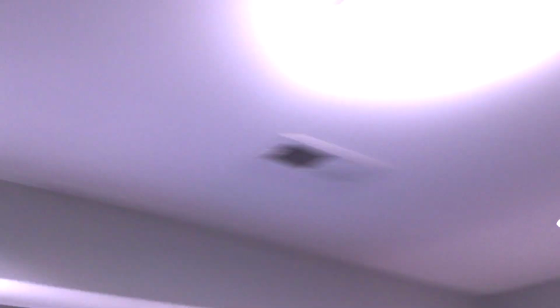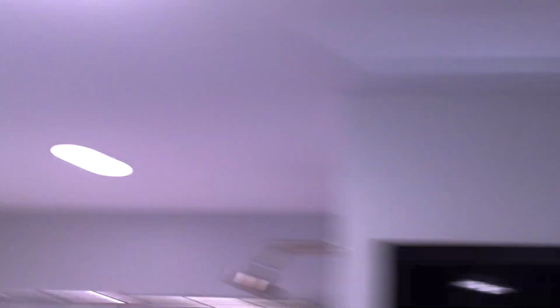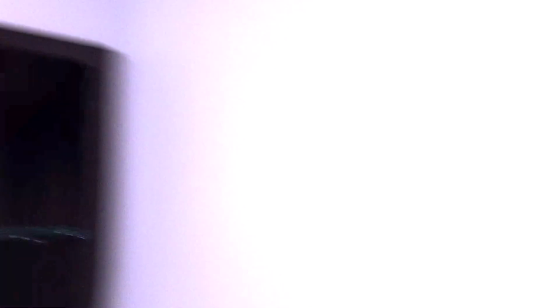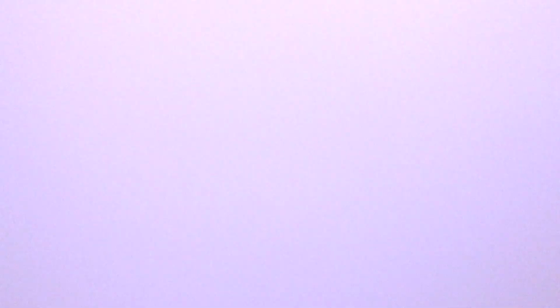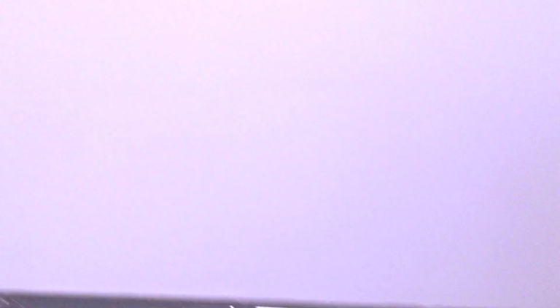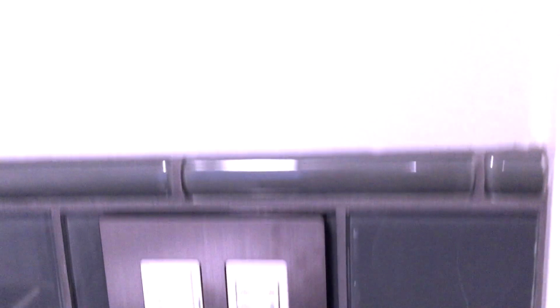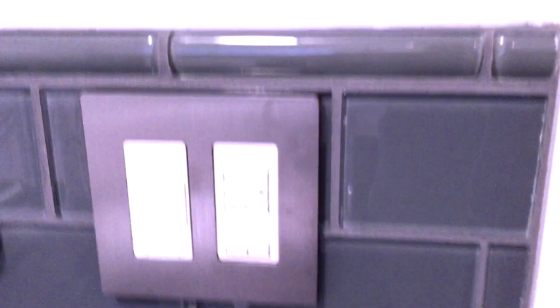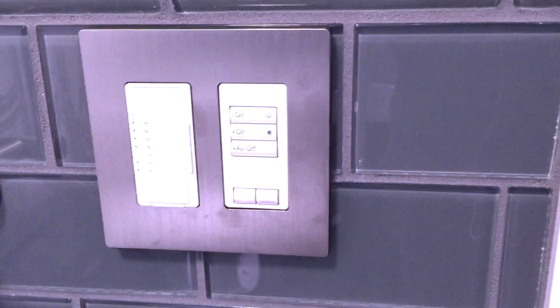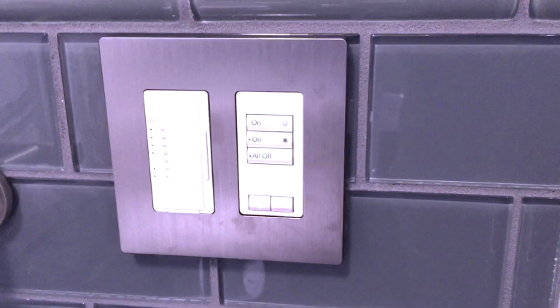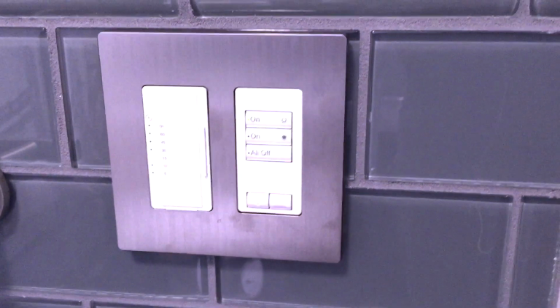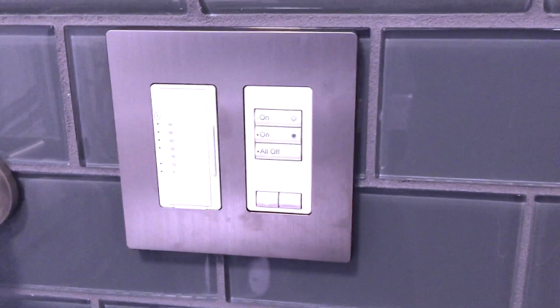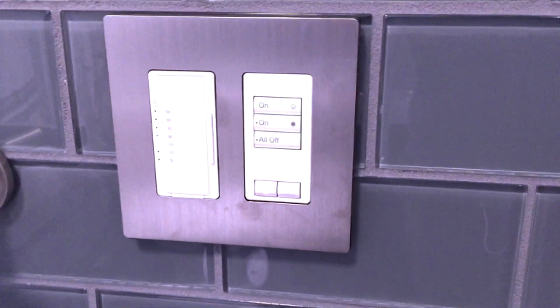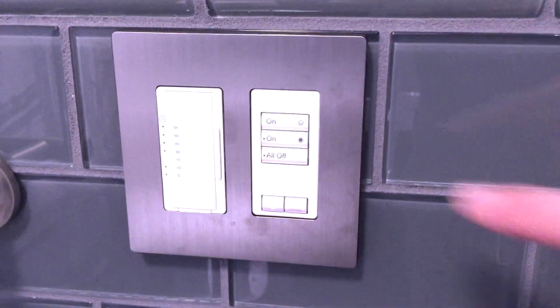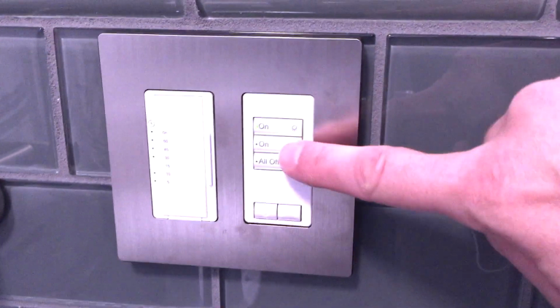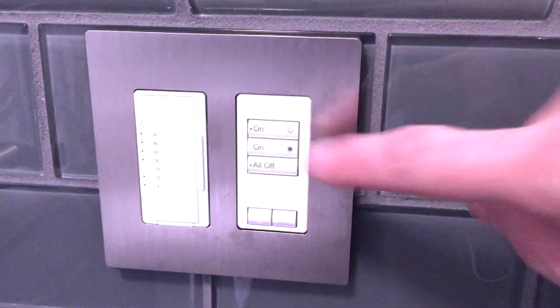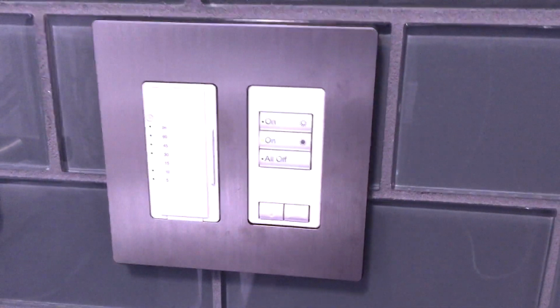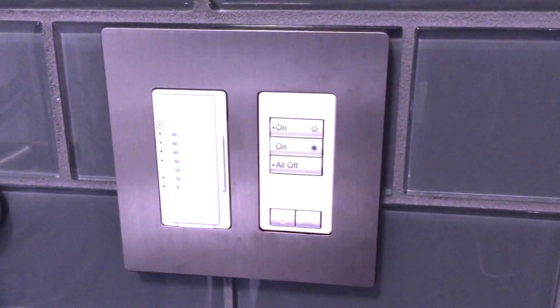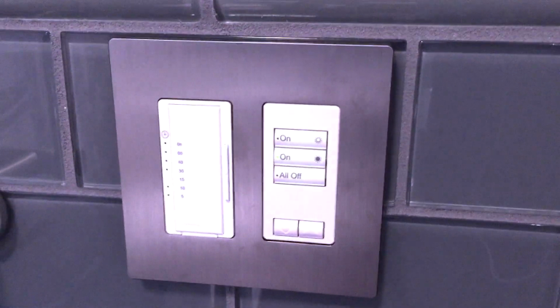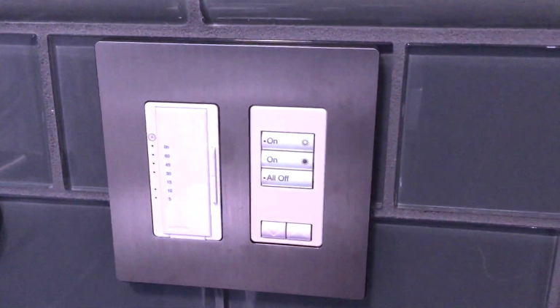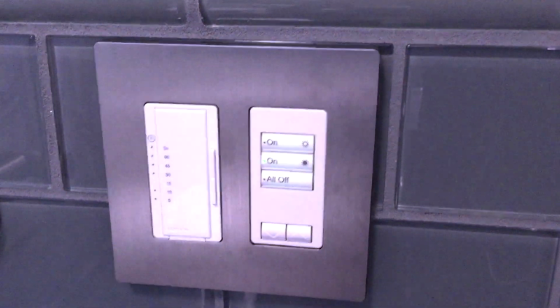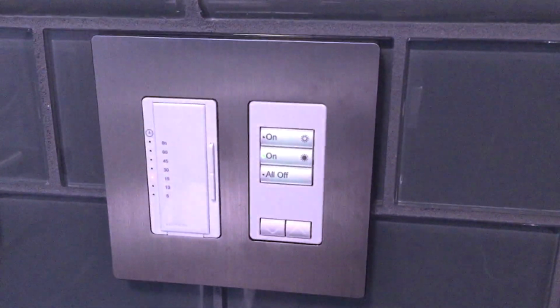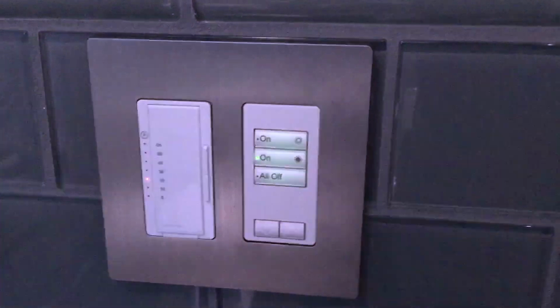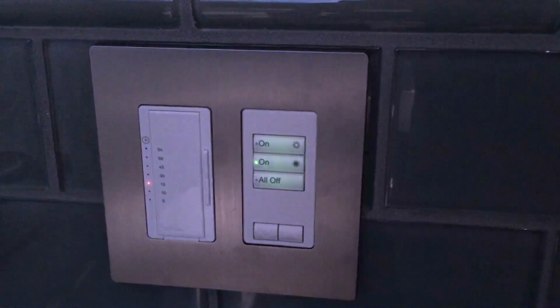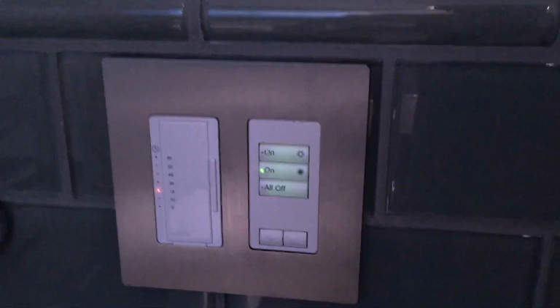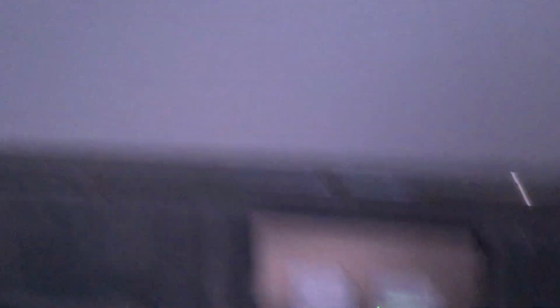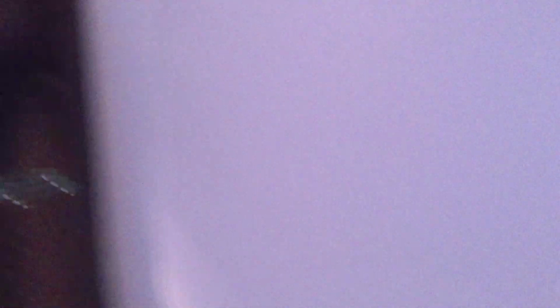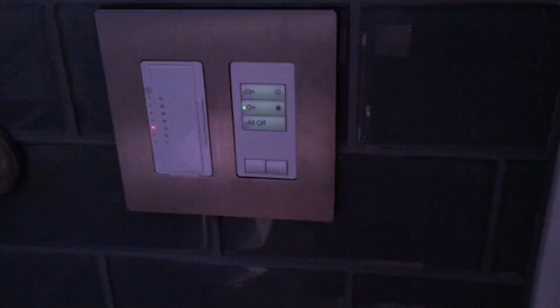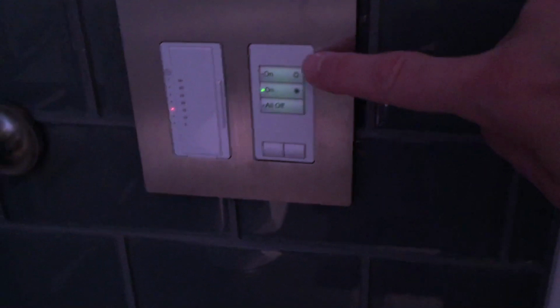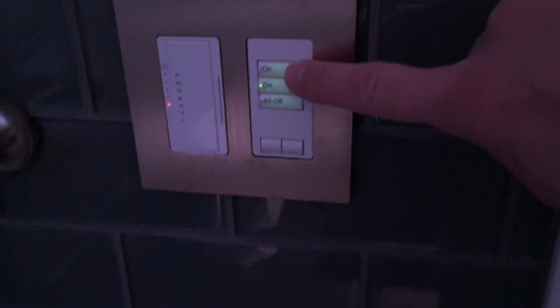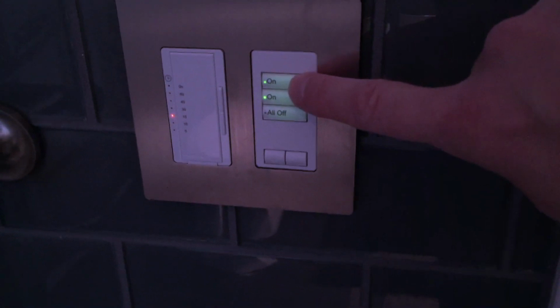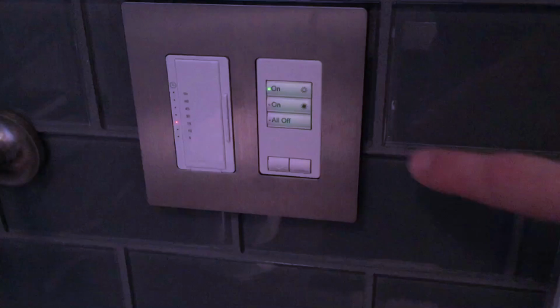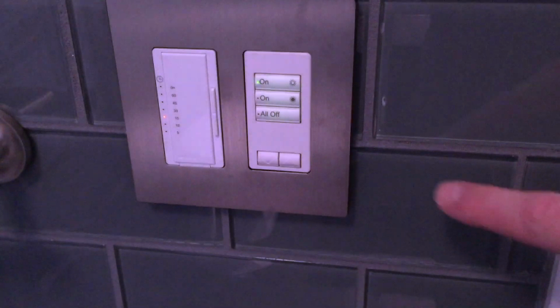This is particularly nice for having different levels of light in a bathroom, where at night, when you walk into the bathroom, you may only want a low level of light so your eyes don't have to adjust as much.